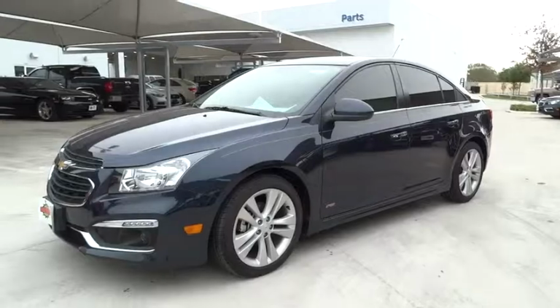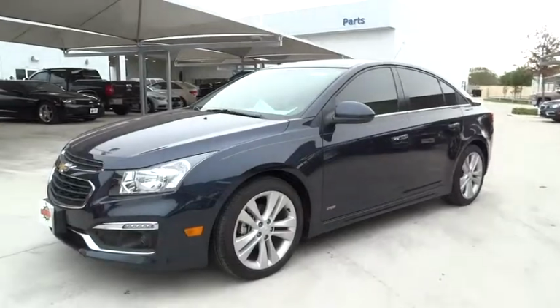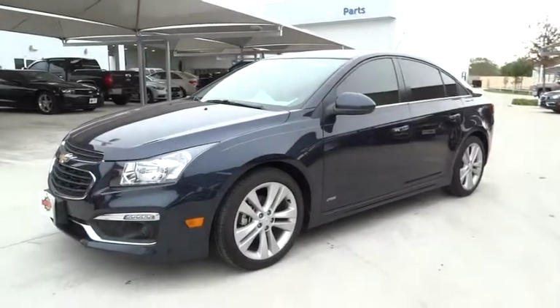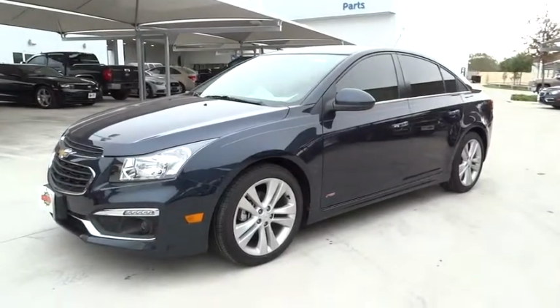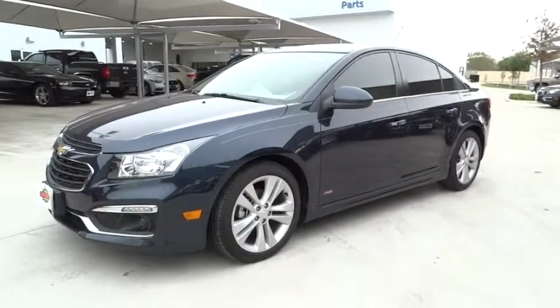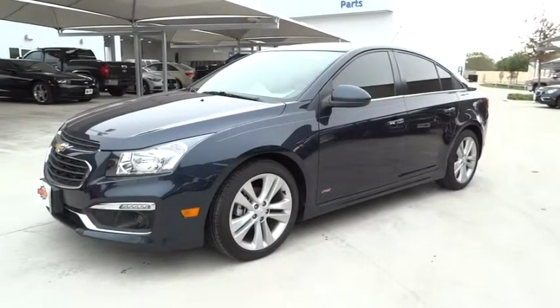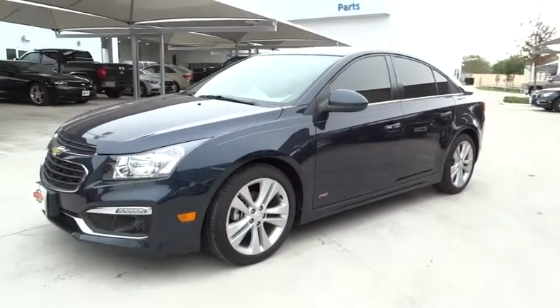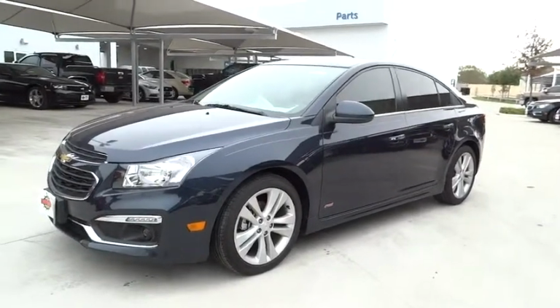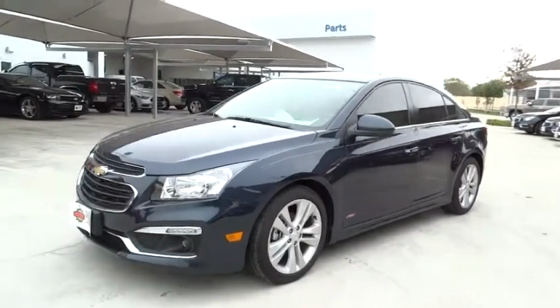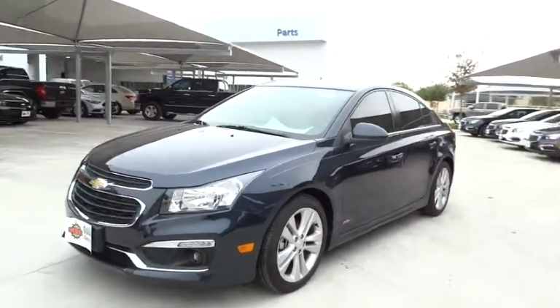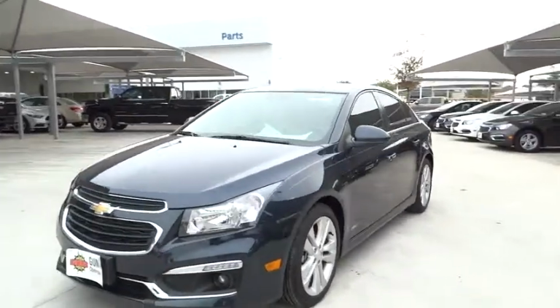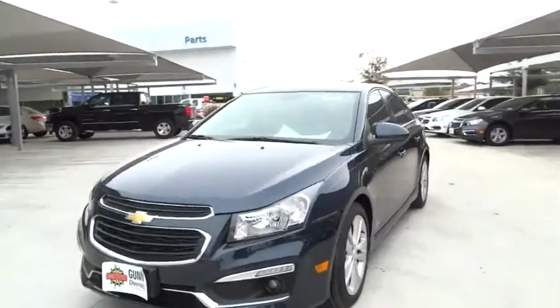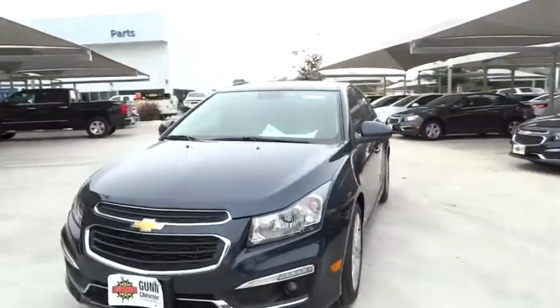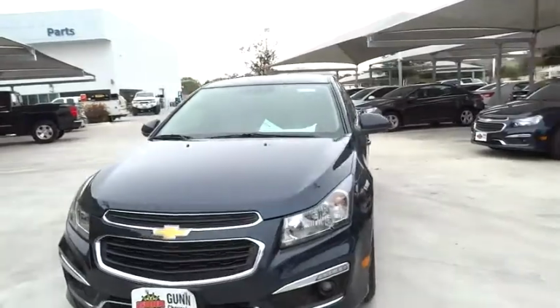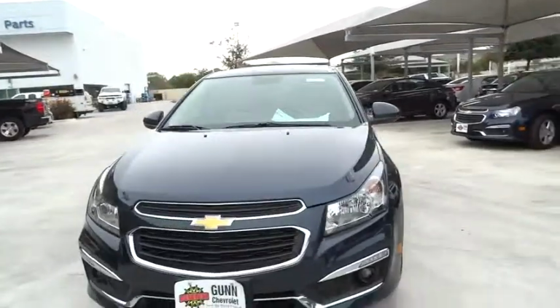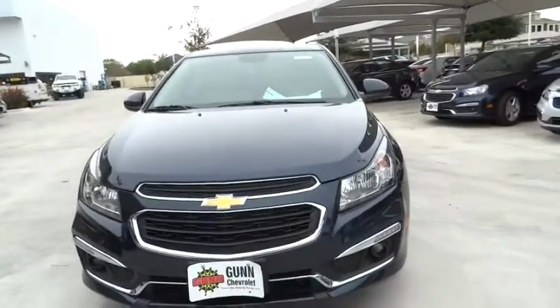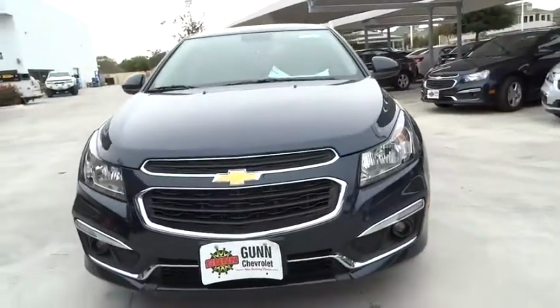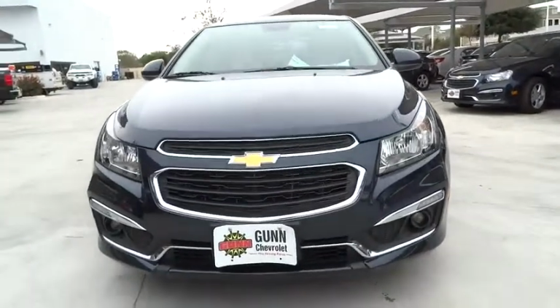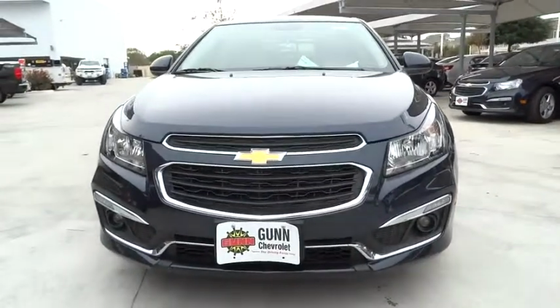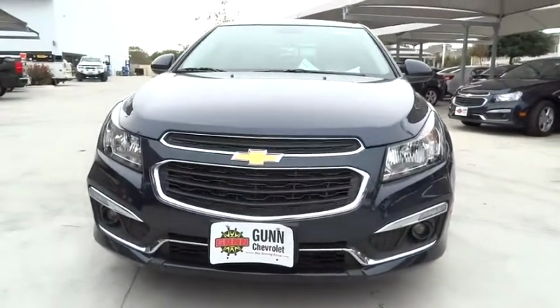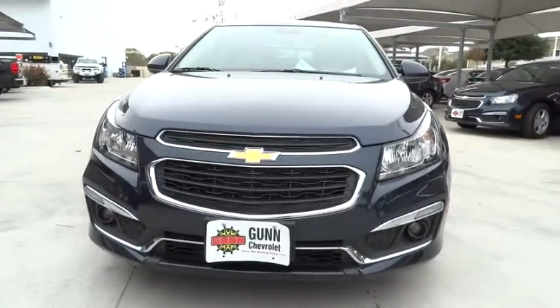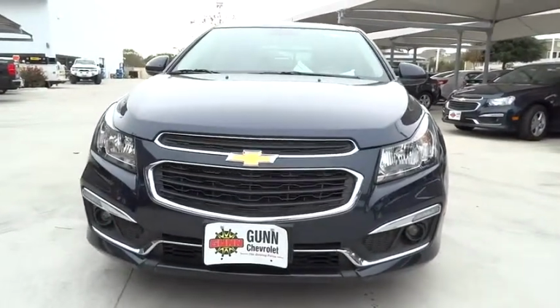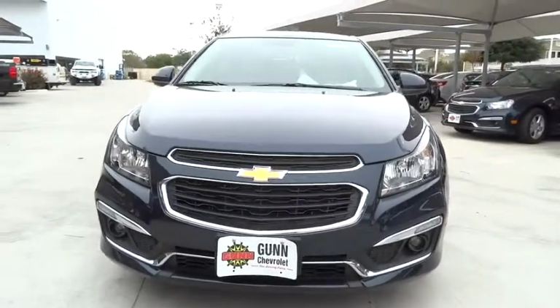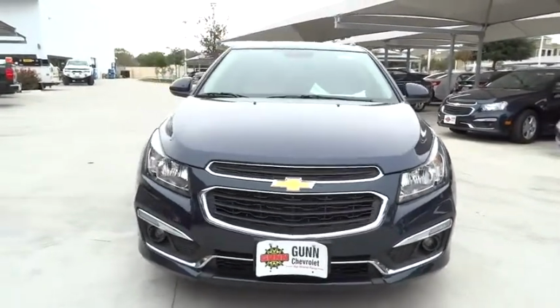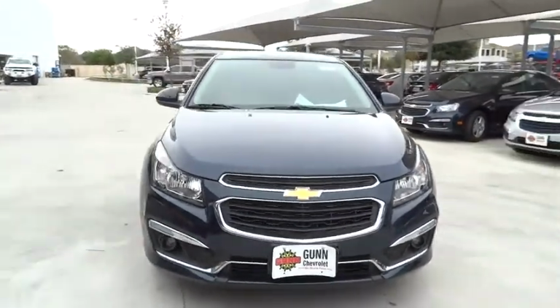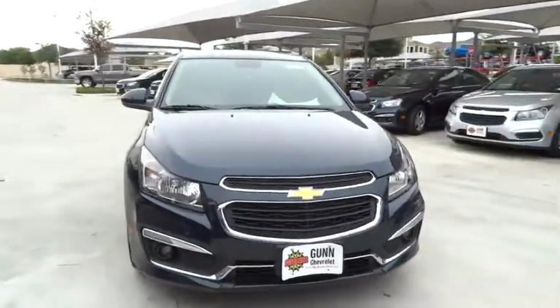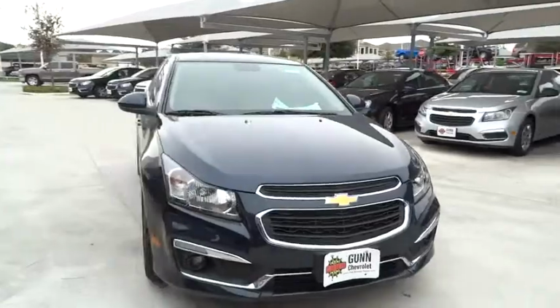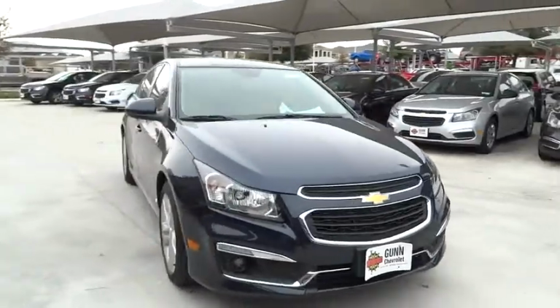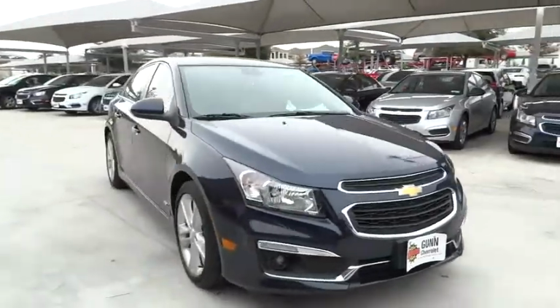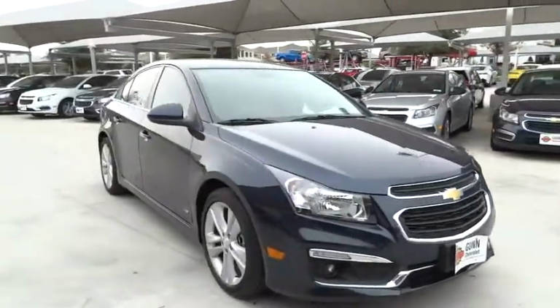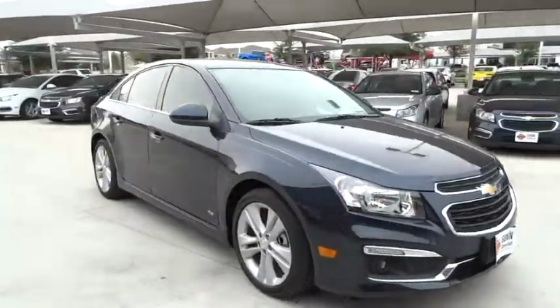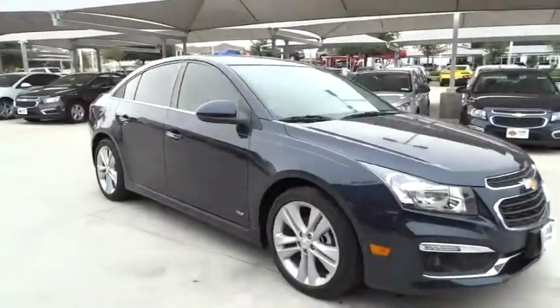2016 Cruise. The Cruise Blueprint calls for more than you'd expect. Here are some of this vehicle's great options. Stability control. Anti-lock braking system. Traction control.